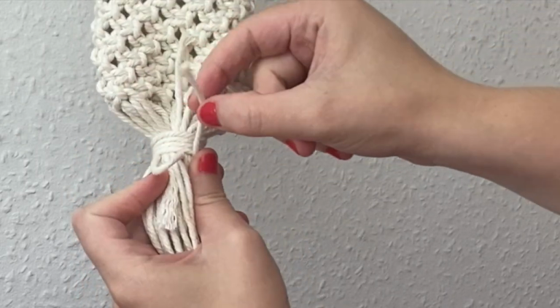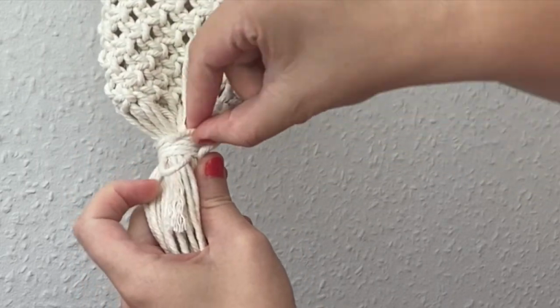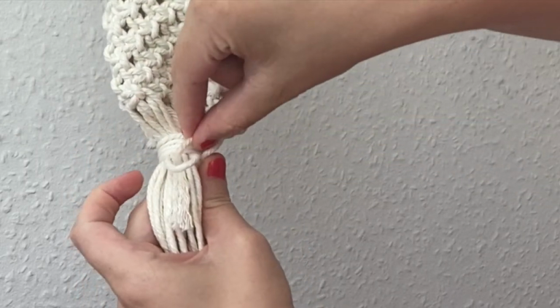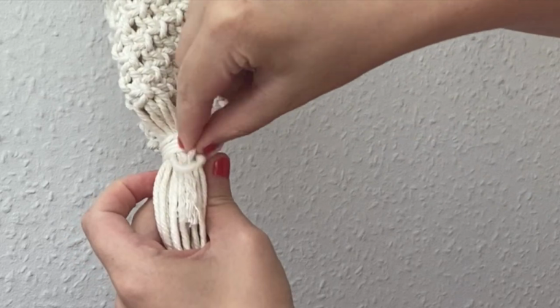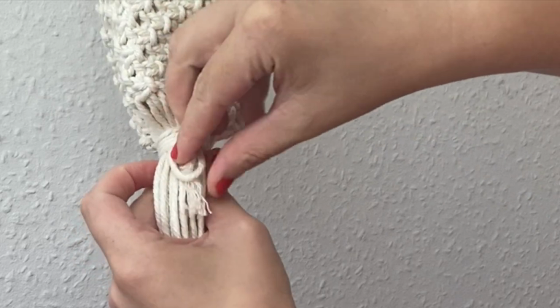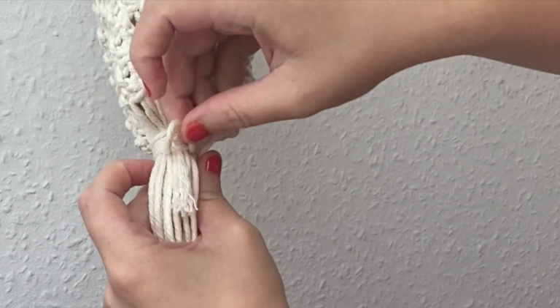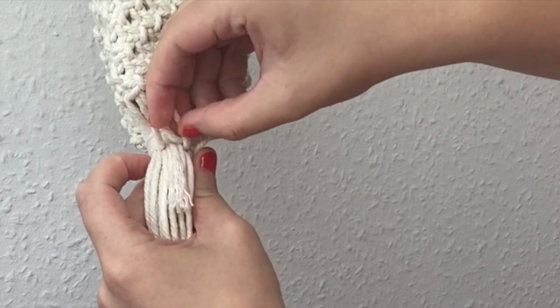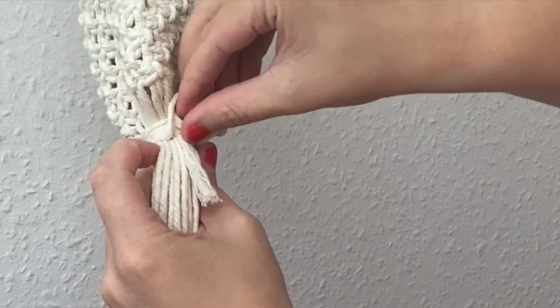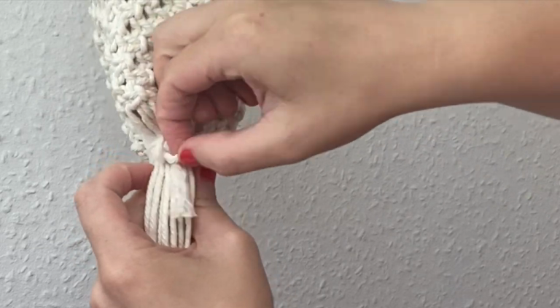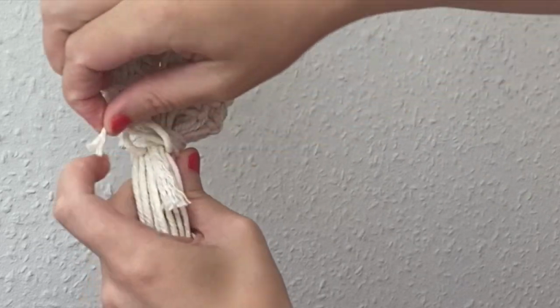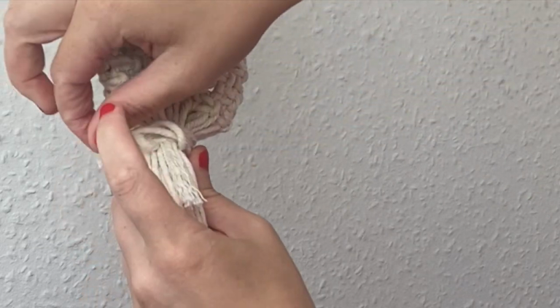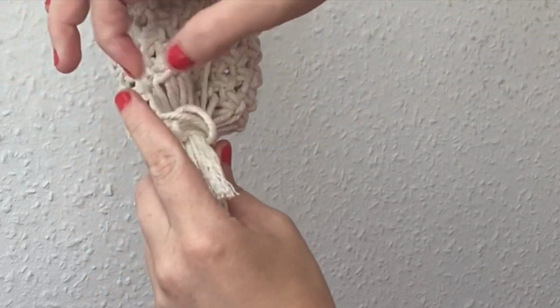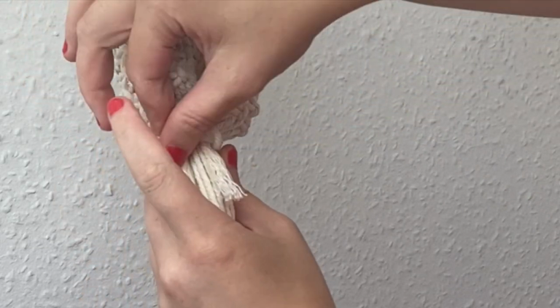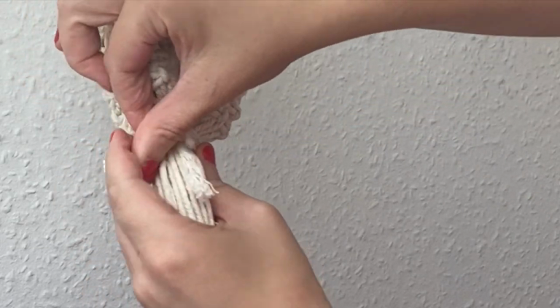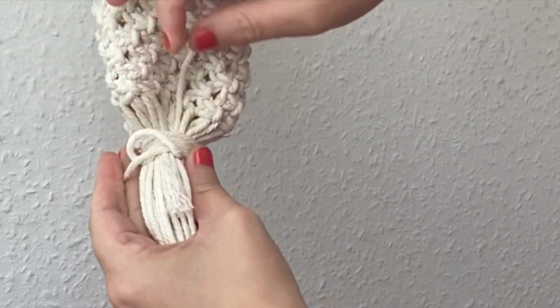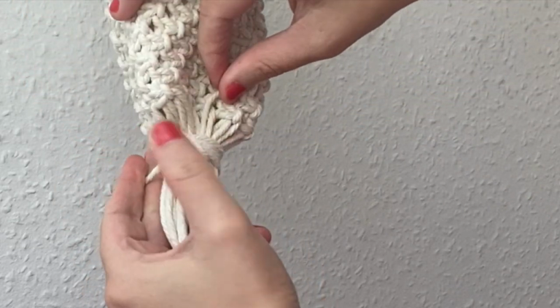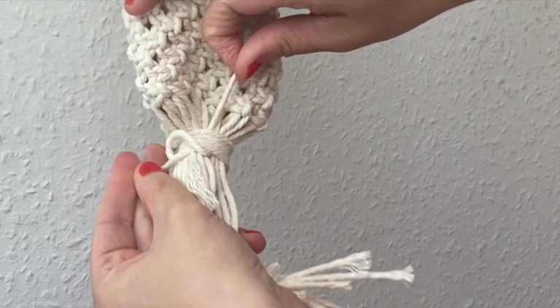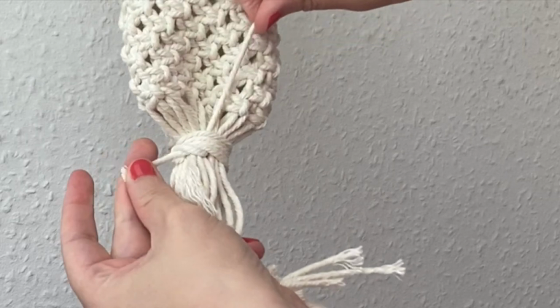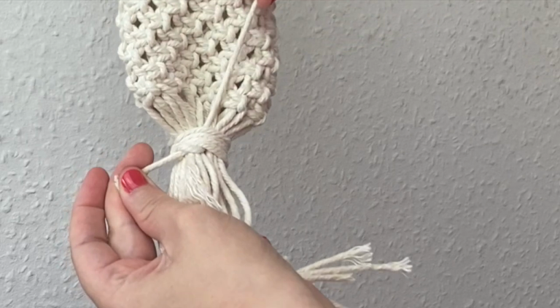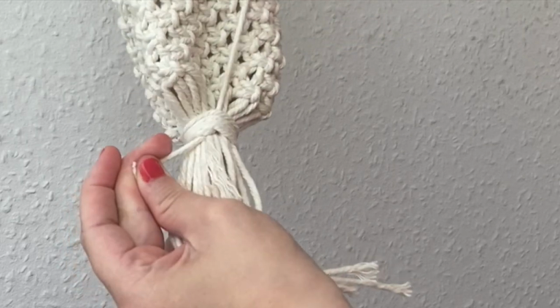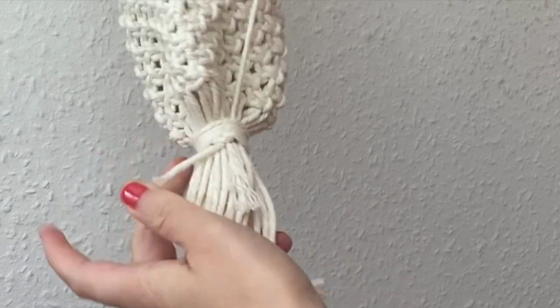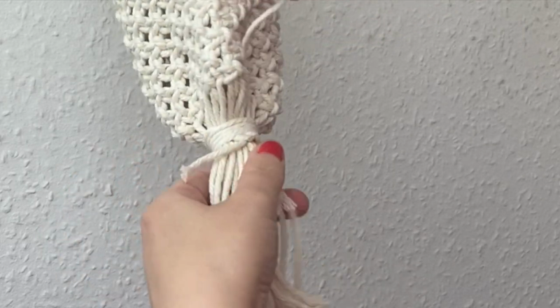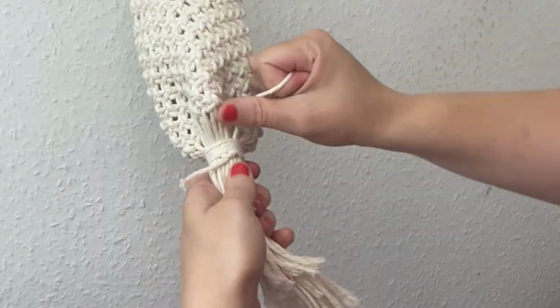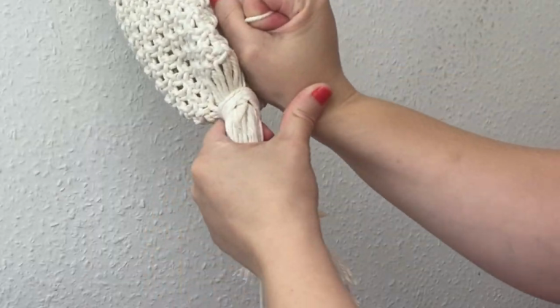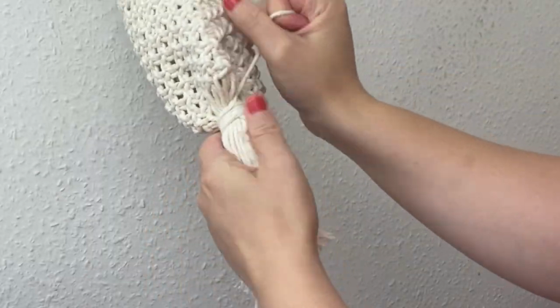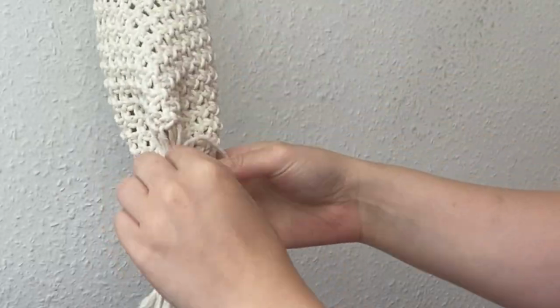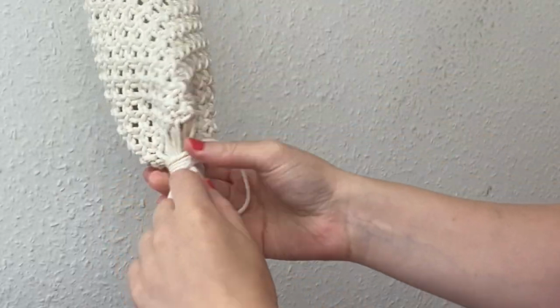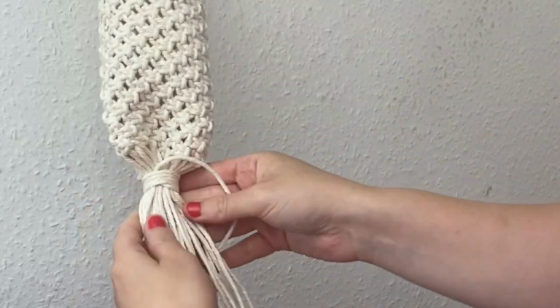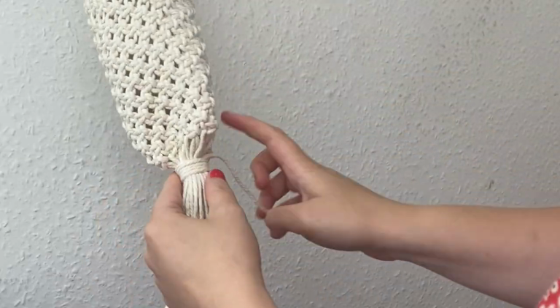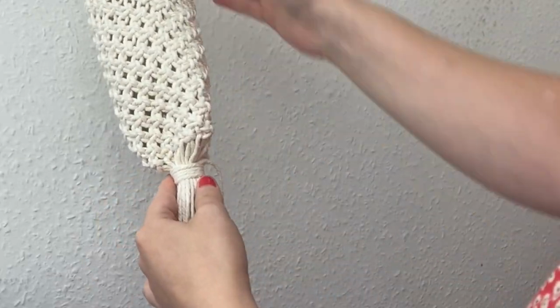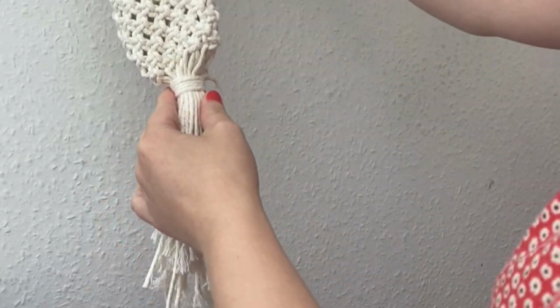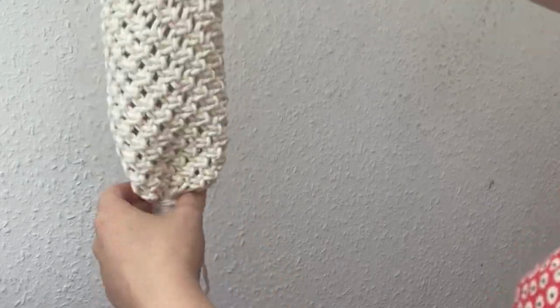Then if you pull on the small tail at the top the loop will close and it will secure that cord in place. We can just go ahead and pull that, and then just to smooth out the bottom because it was a bit bunched up, I'm putting my hand in and pushing it all out.